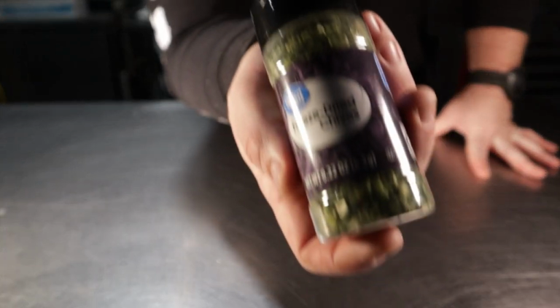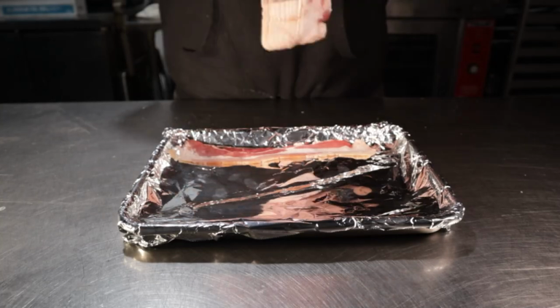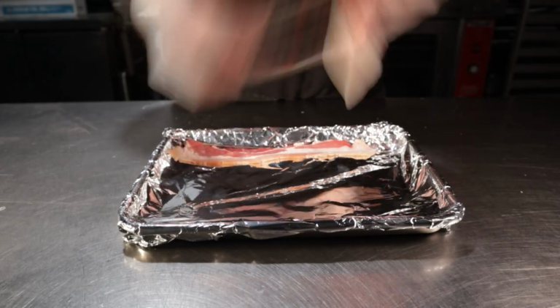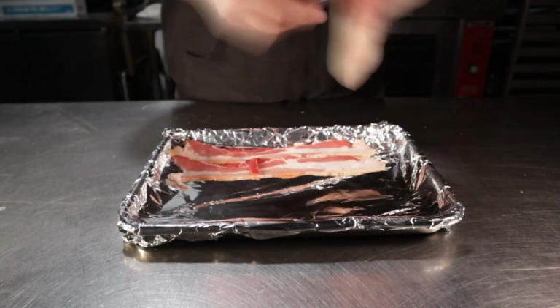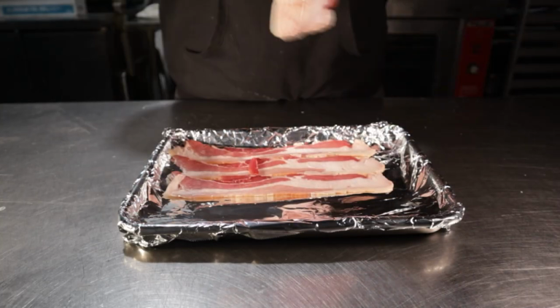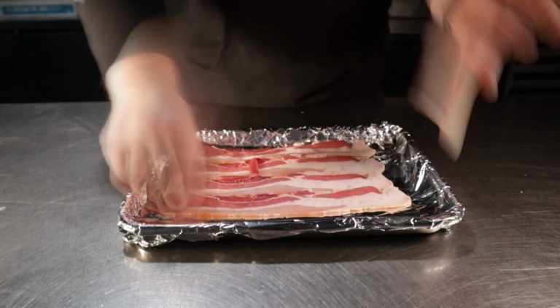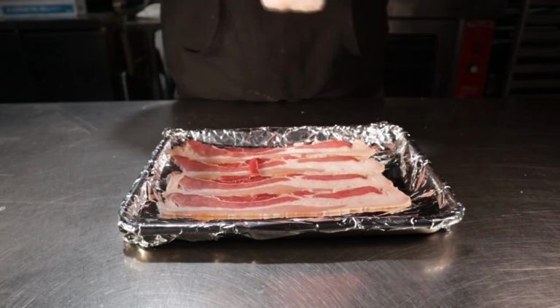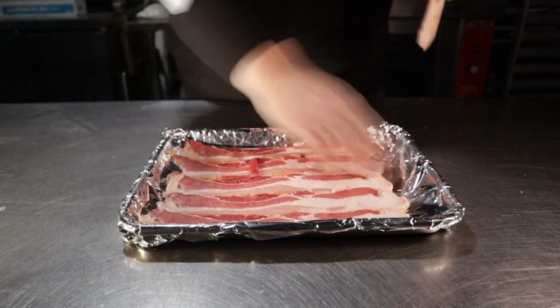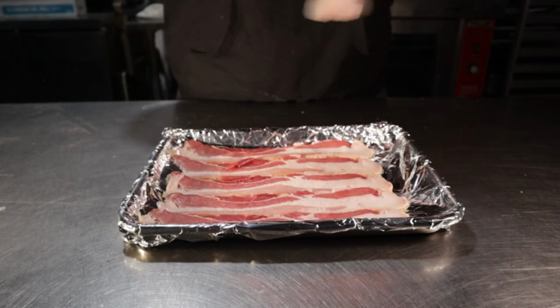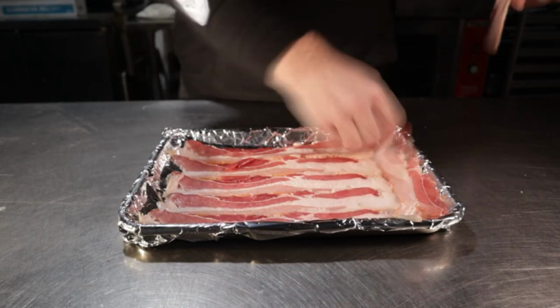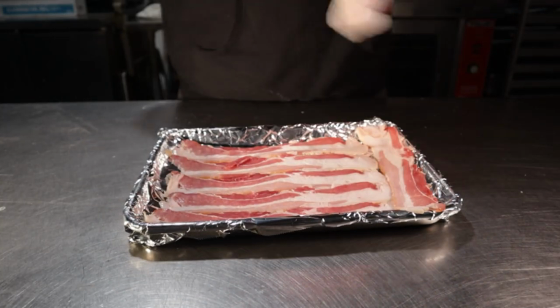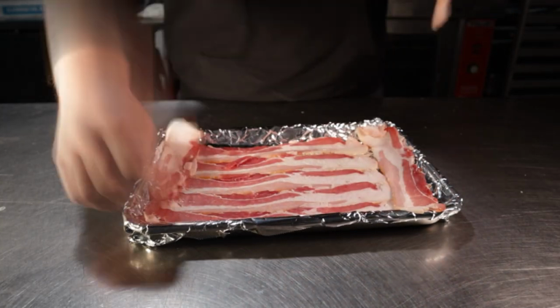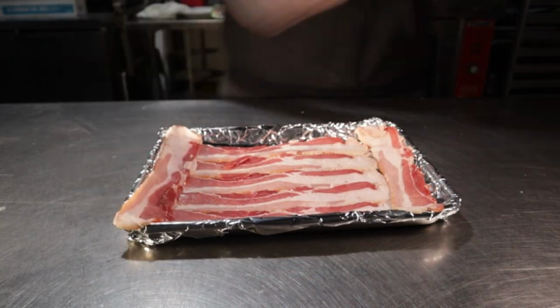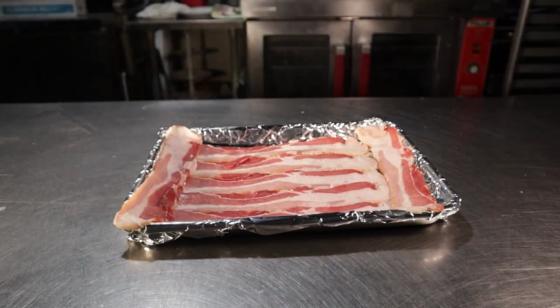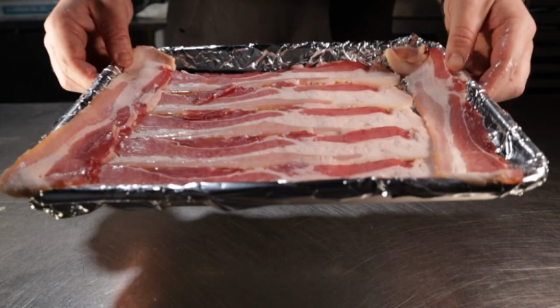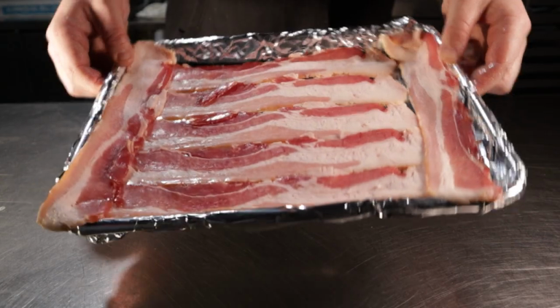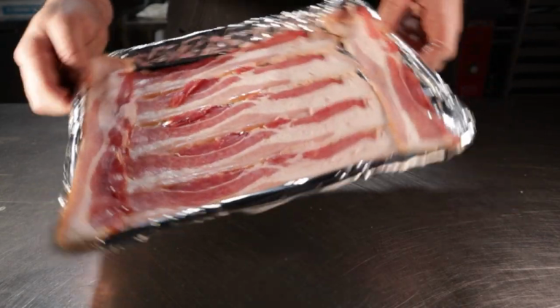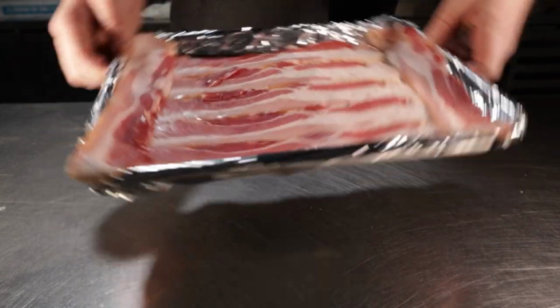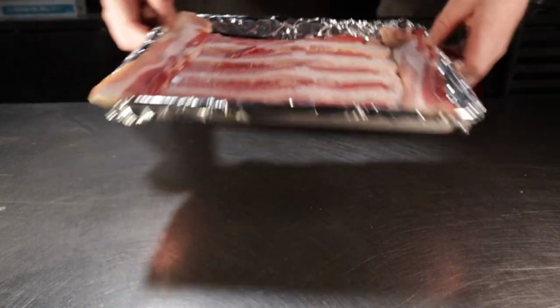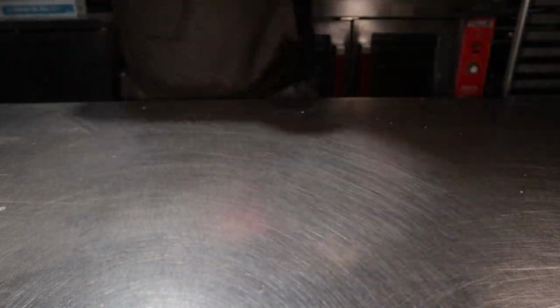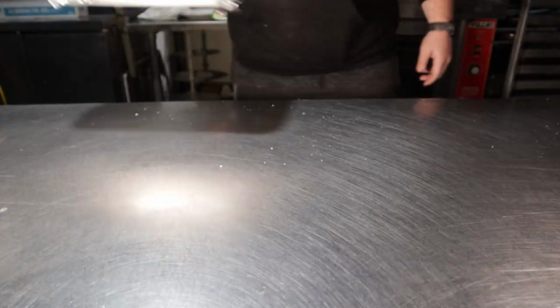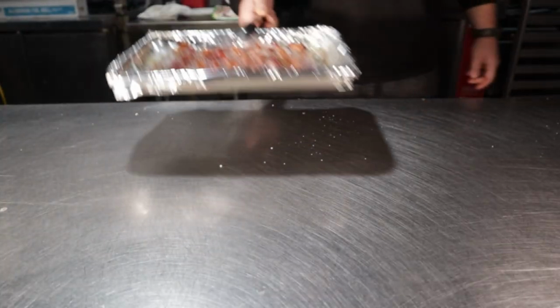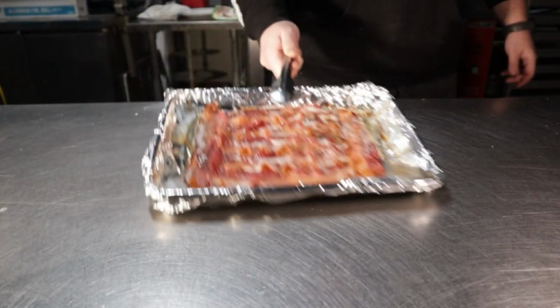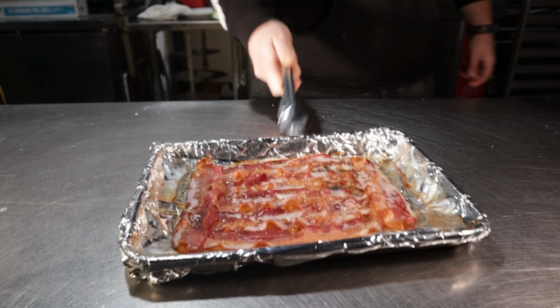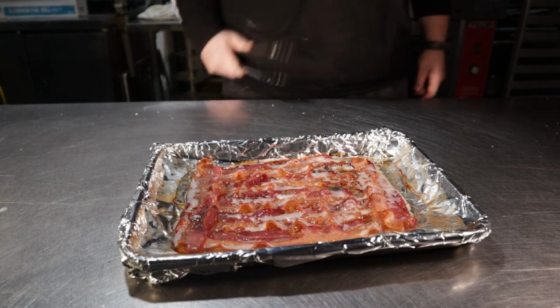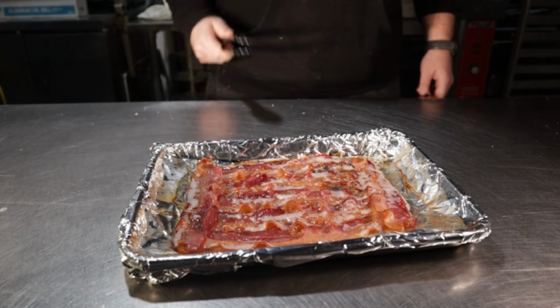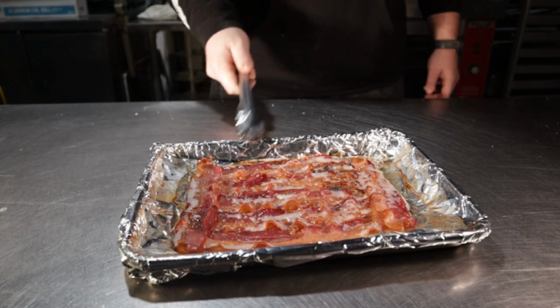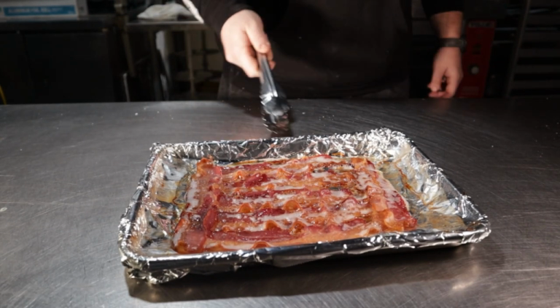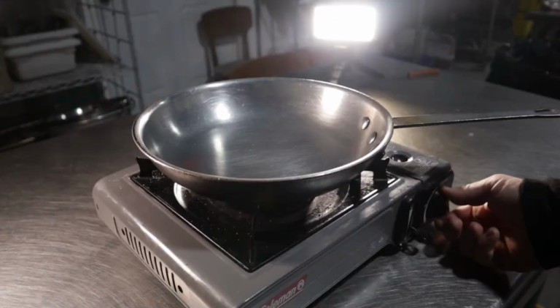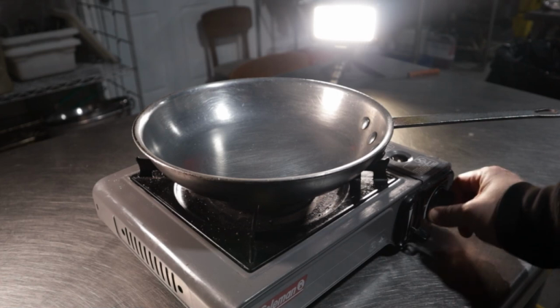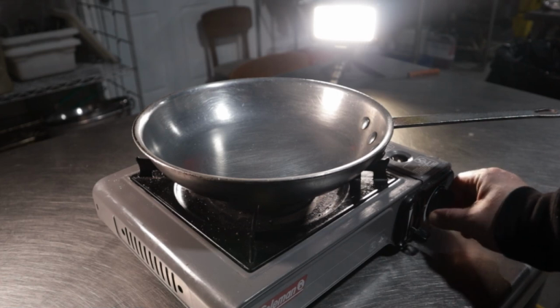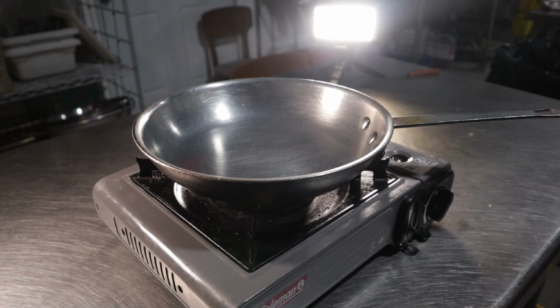This first part is inconsequential and is an optional step to this recipe. I just wanted to have a side of bacon with the dish as well as cook my fish in the bacon grease. So if you want to do the same, bake up some bacon and reserve the fat.